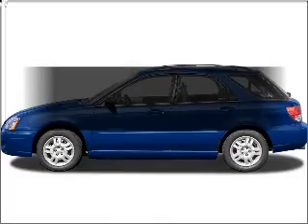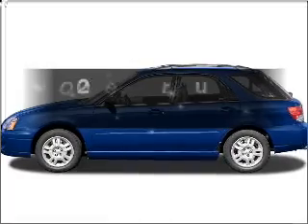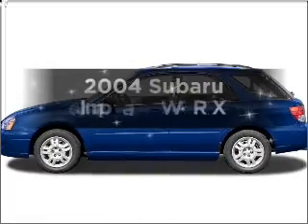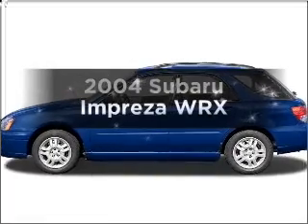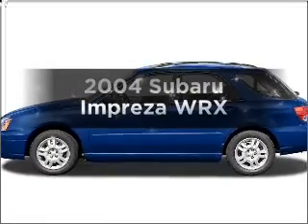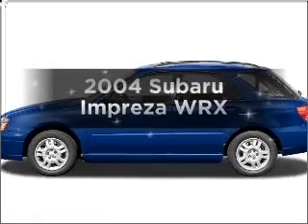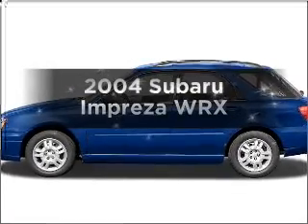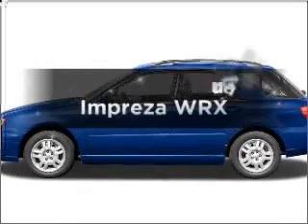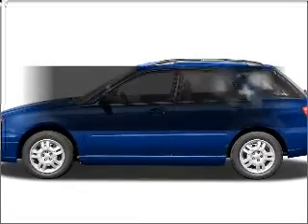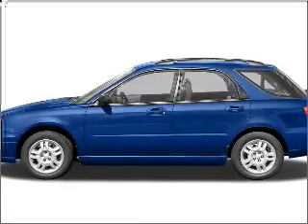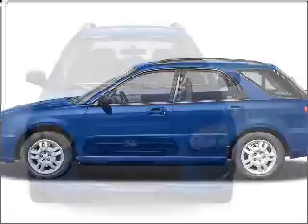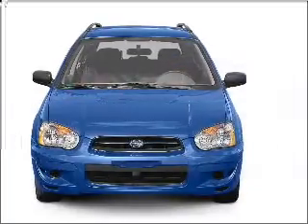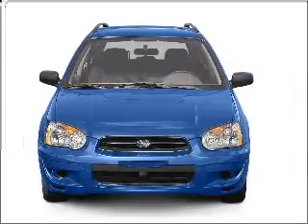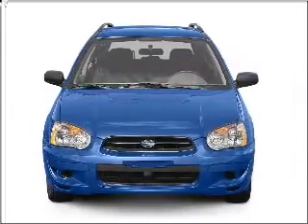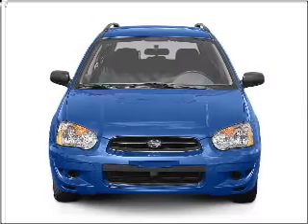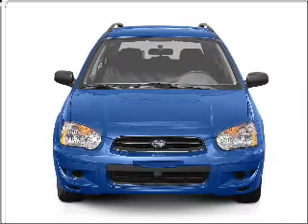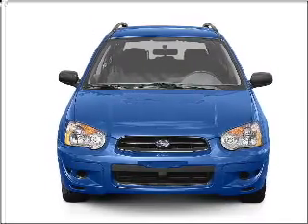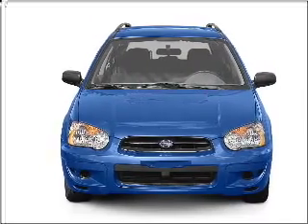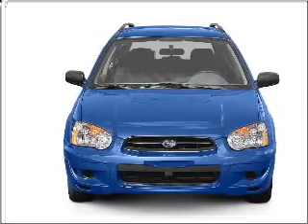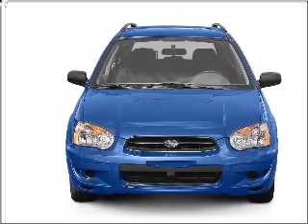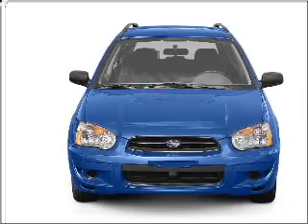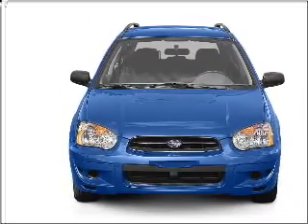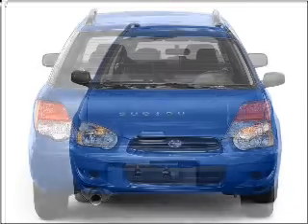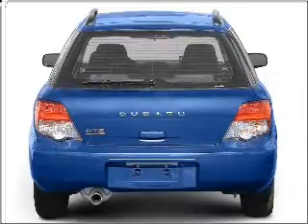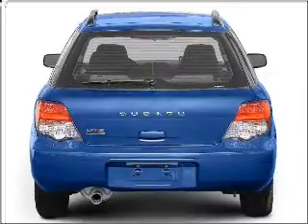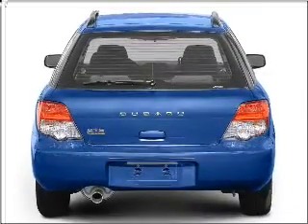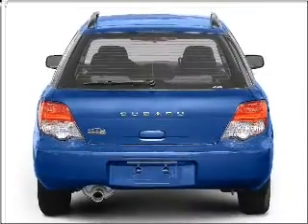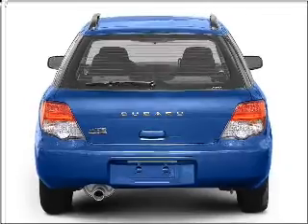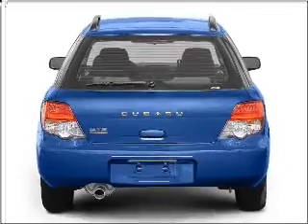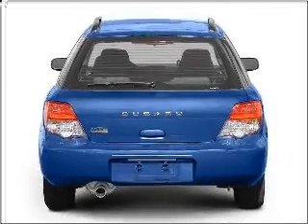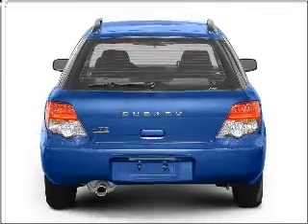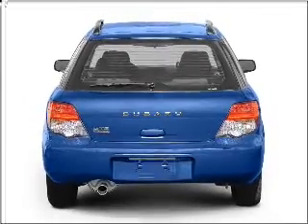Get noticed in this 2004 Subaru Impreza. If you're looking for a first-rate auto, this one could be yours today. With an efficient four-cylinder engine connected to a manual transmission that'll keep you in touch with your vehicle.